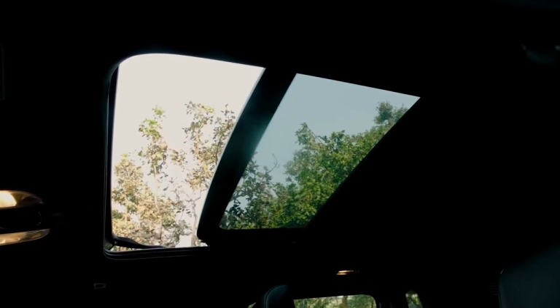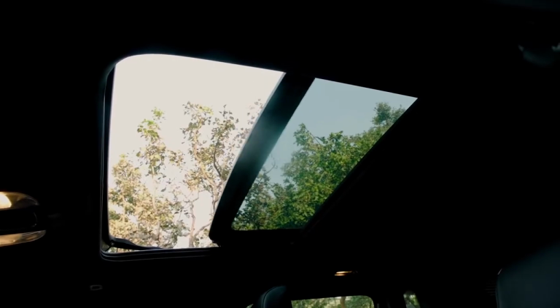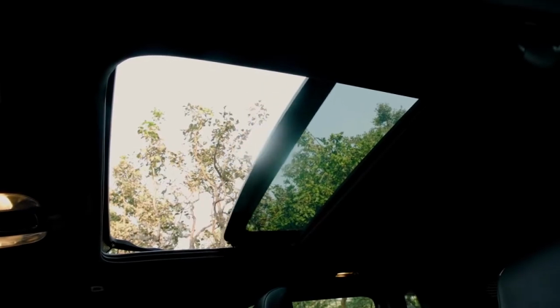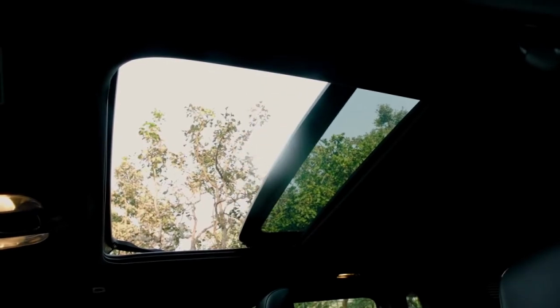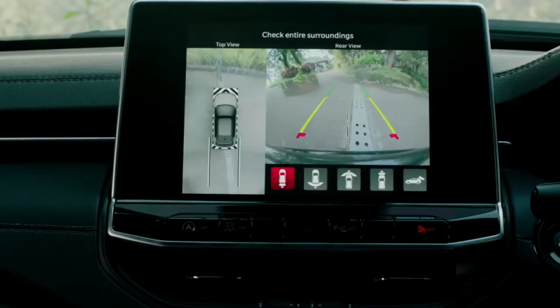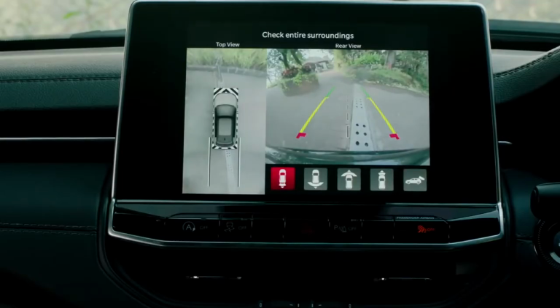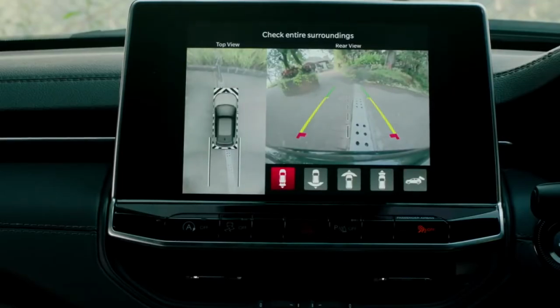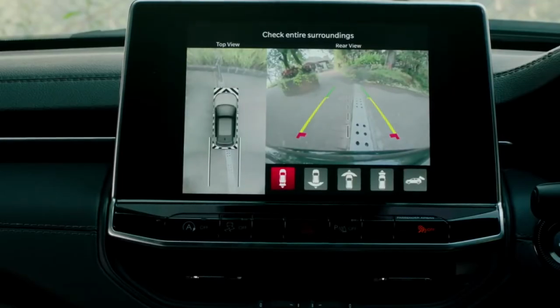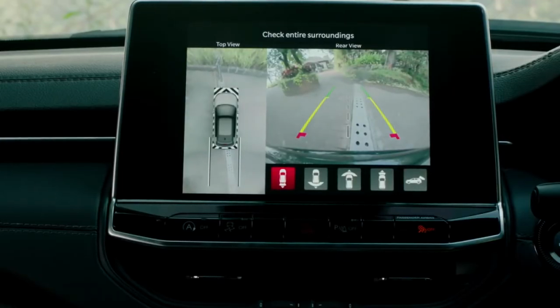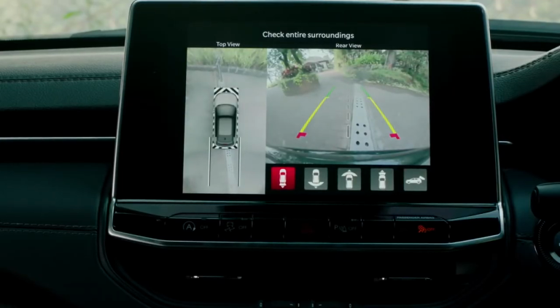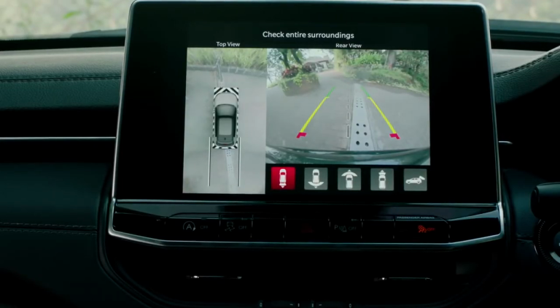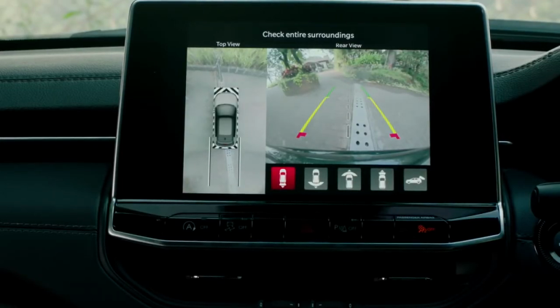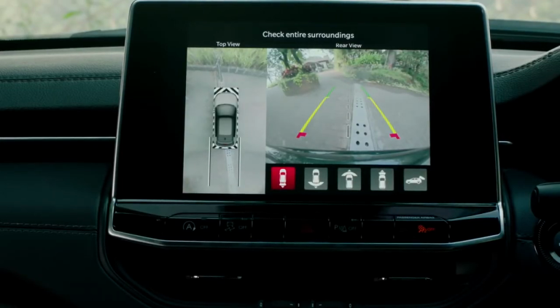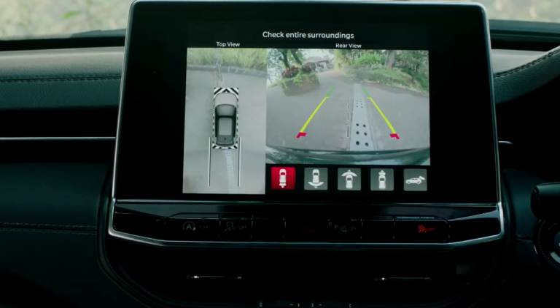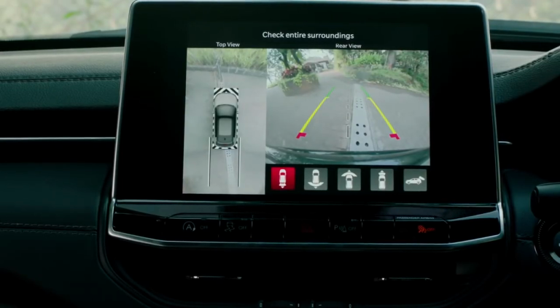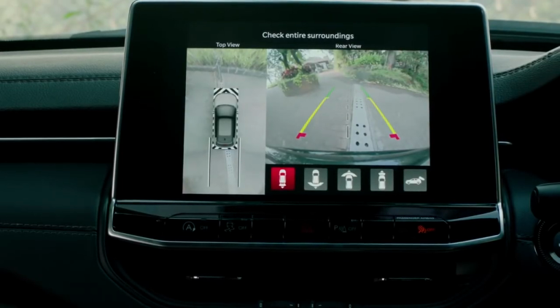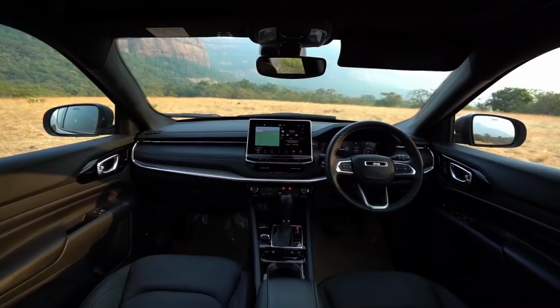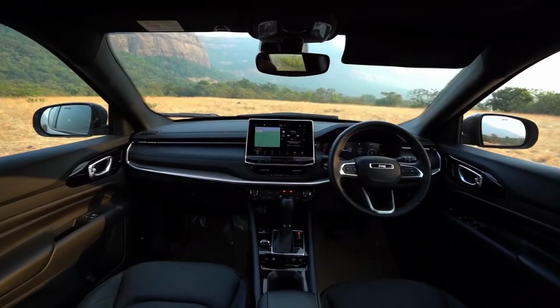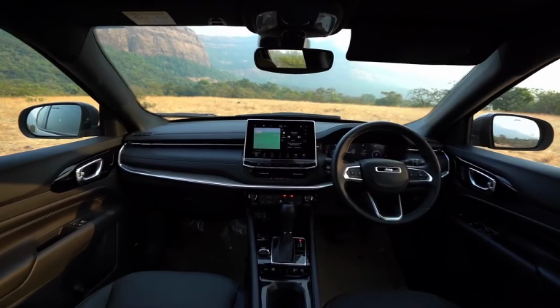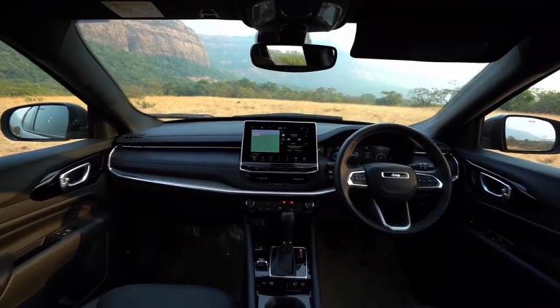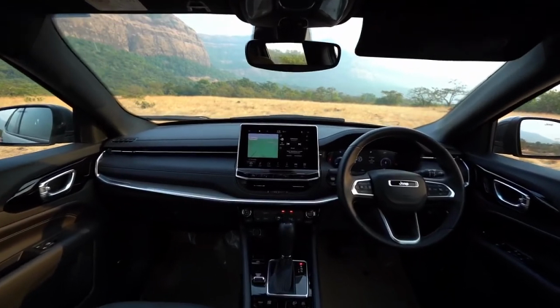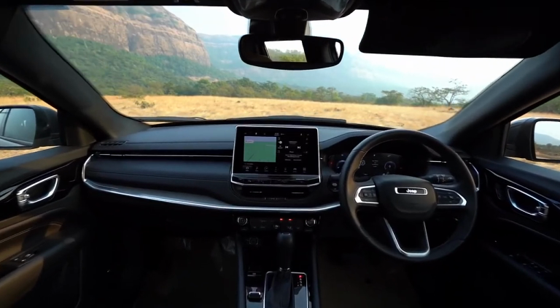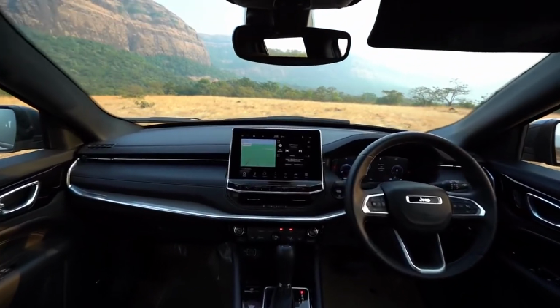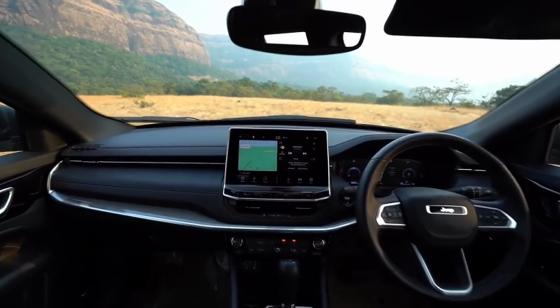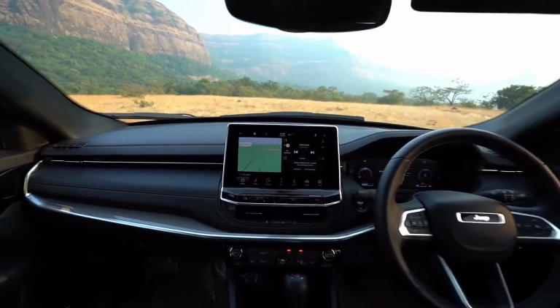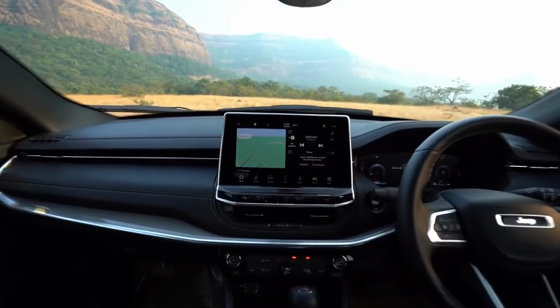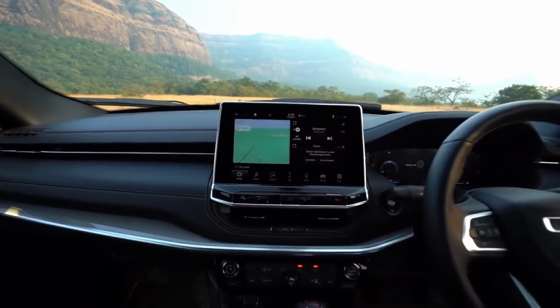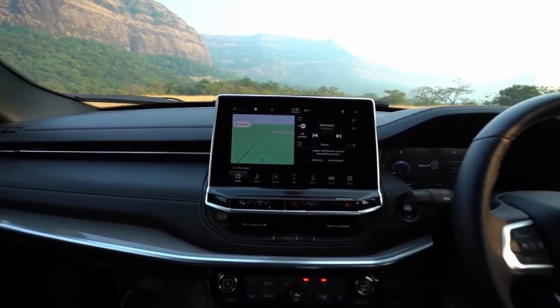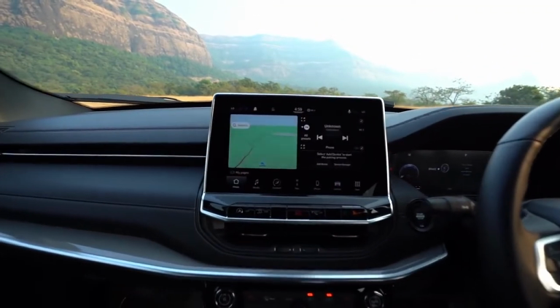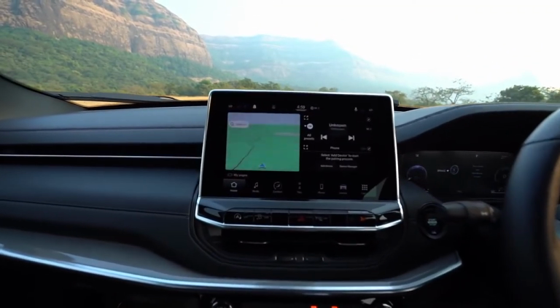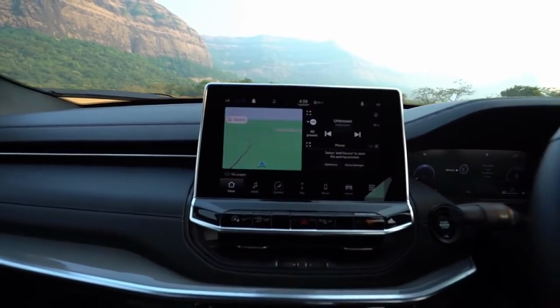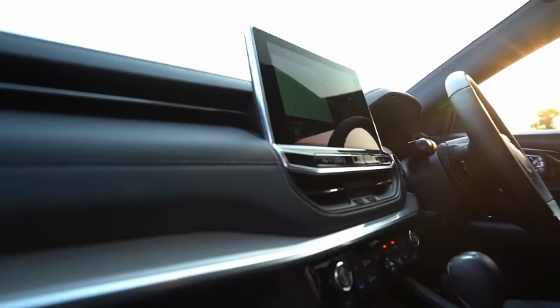The 360-degree camera is very good, and the overall dashboard design has a very modern characteristic appeal, with a metal strip on the dashboard that adds a premium touch.